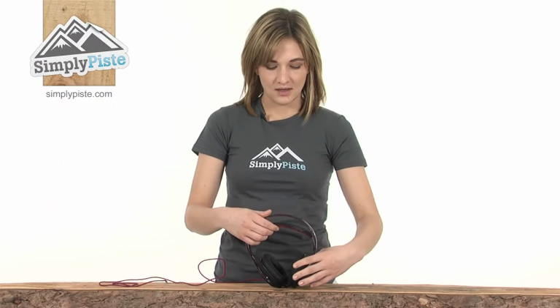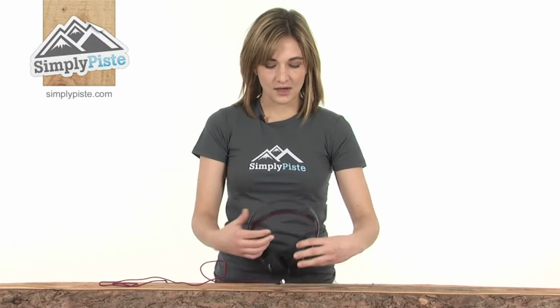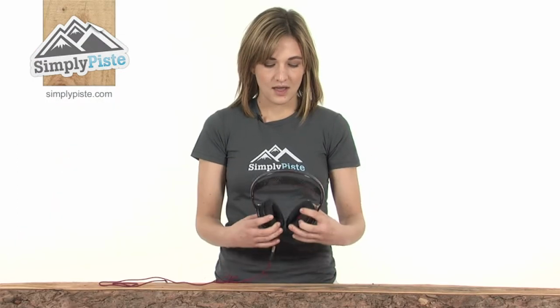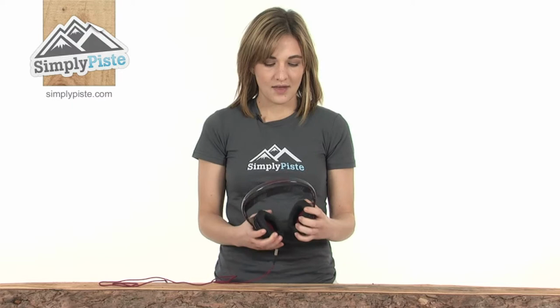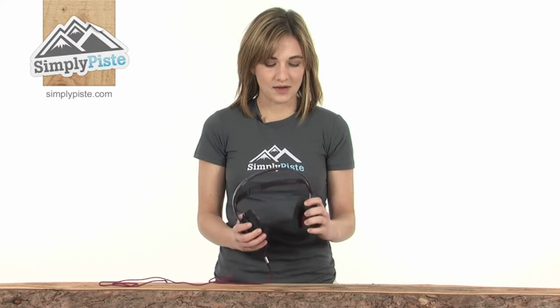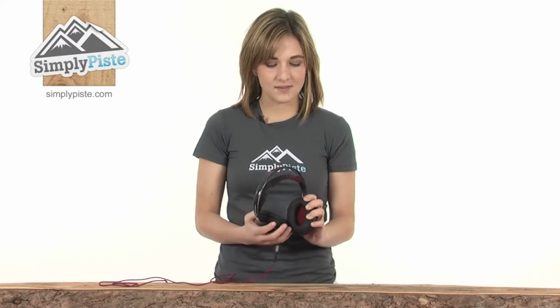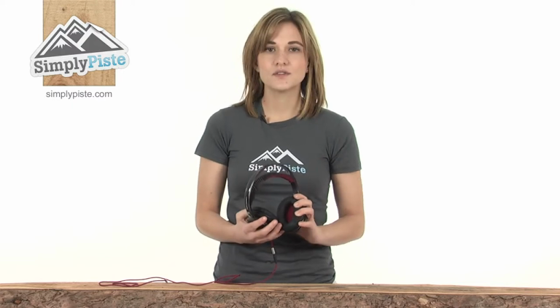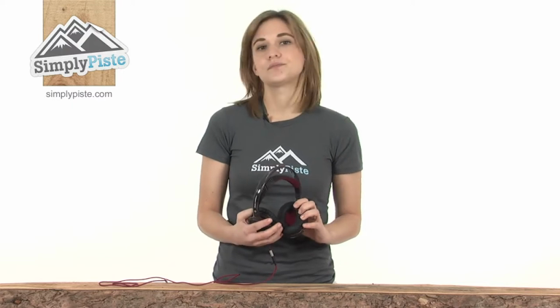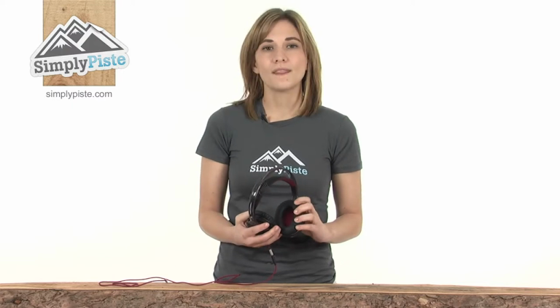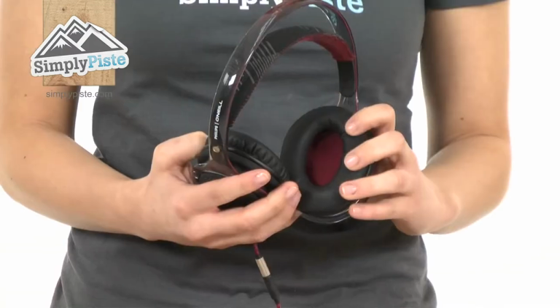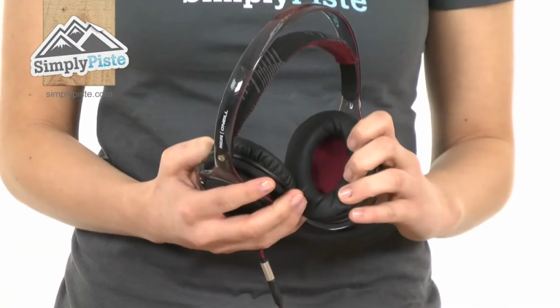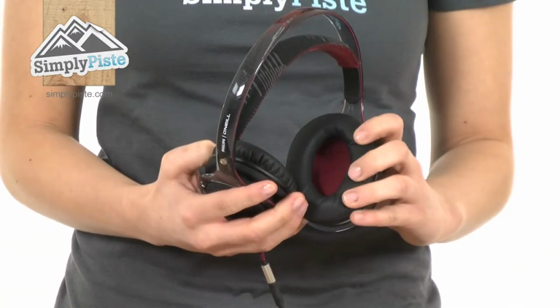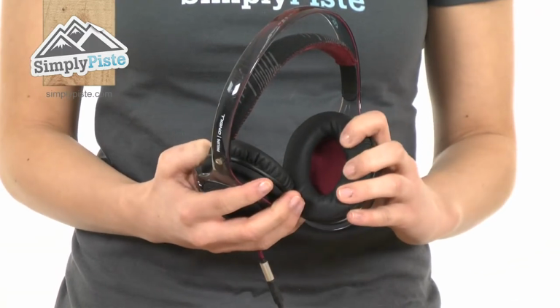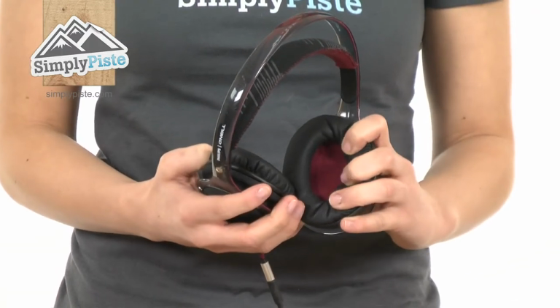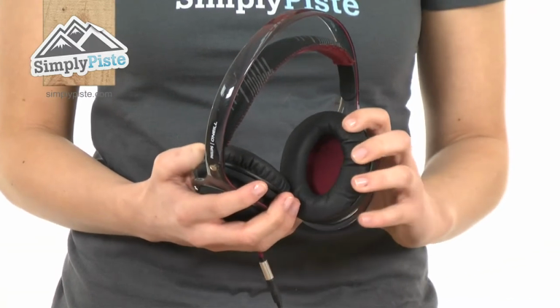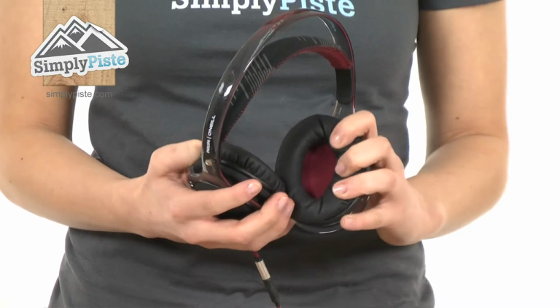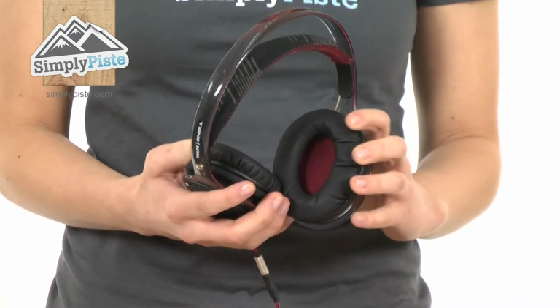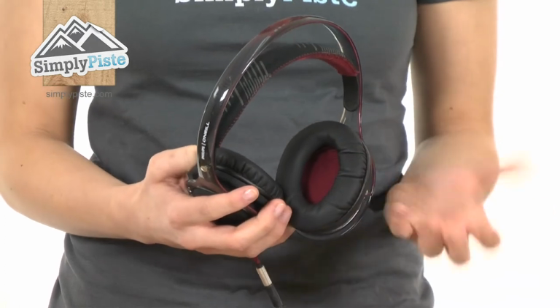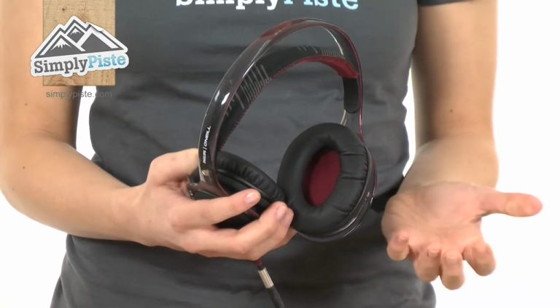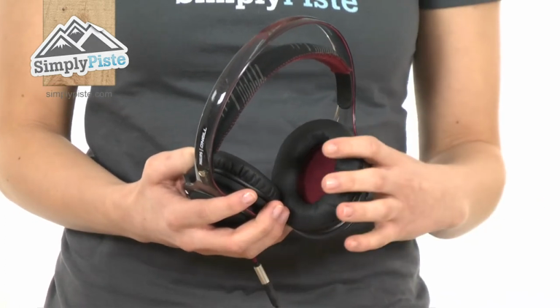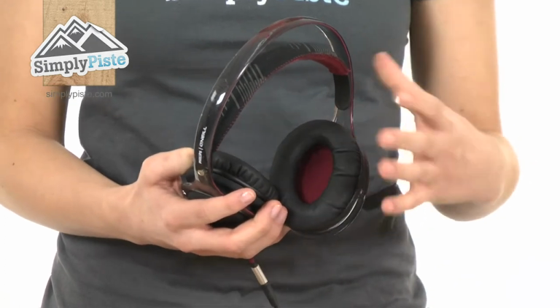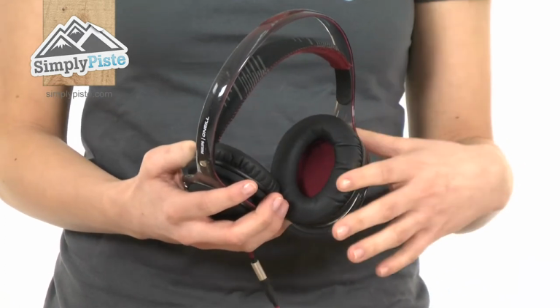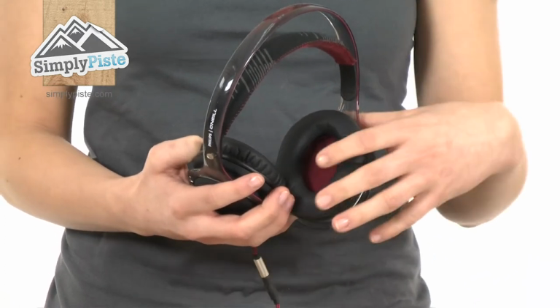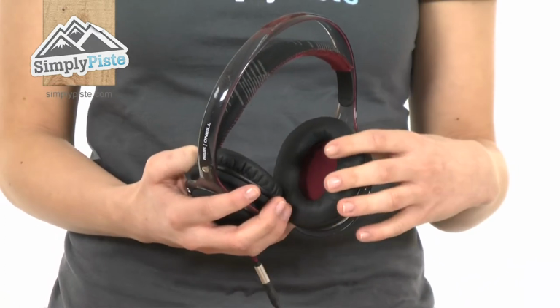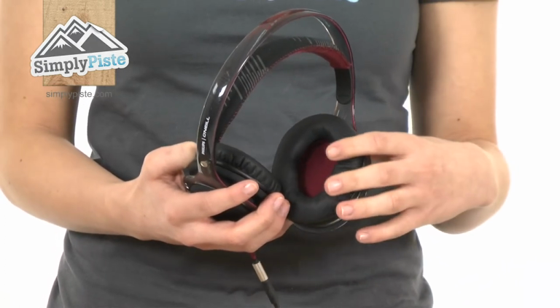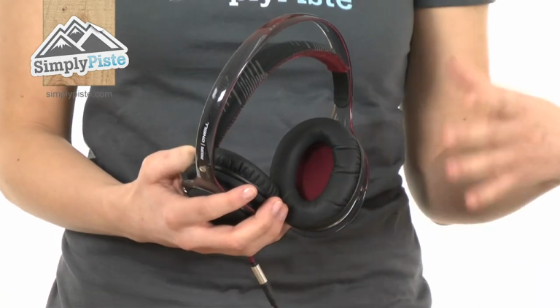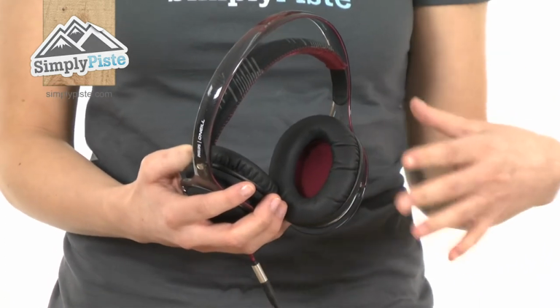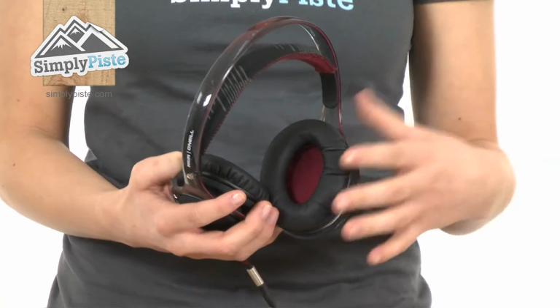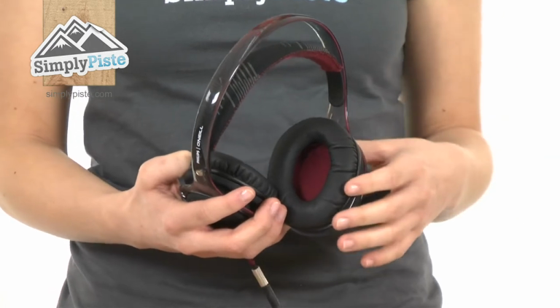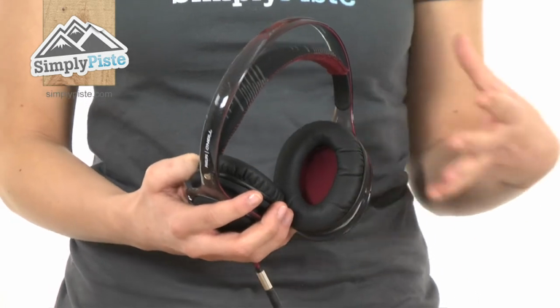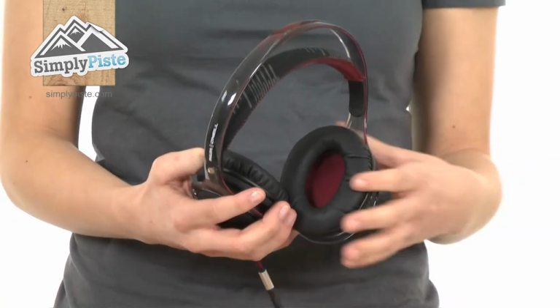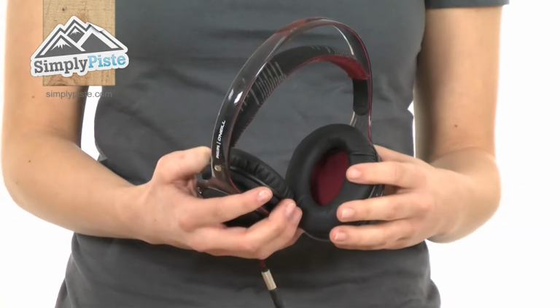Take a look at the actual headphones themselves — they have noise cancelling, incredibly soft padded ear cushions. Inside there's a 40 millimeter driver that will give you deep dynamic bass and brilliant sound.